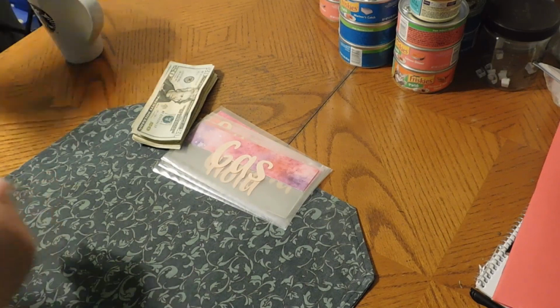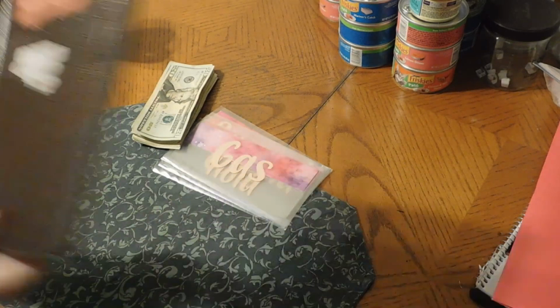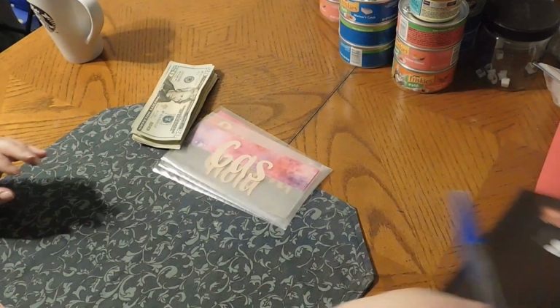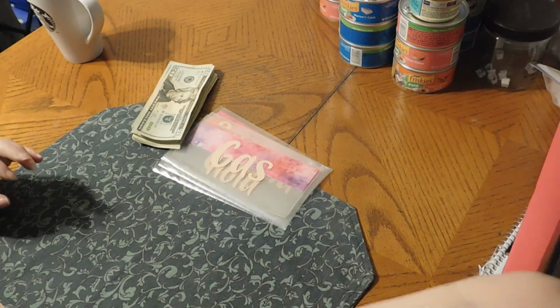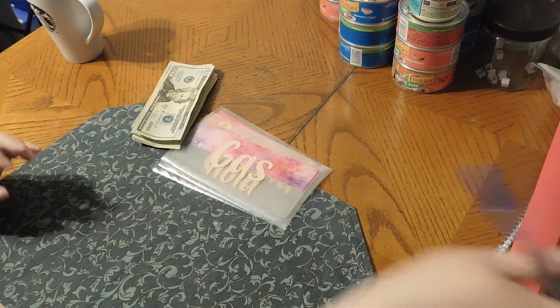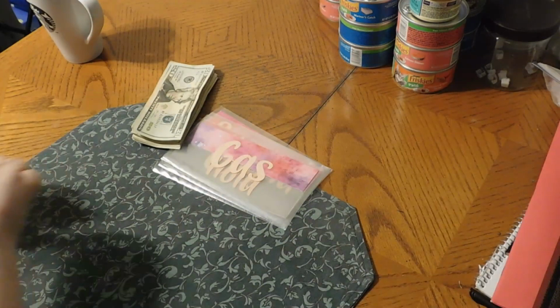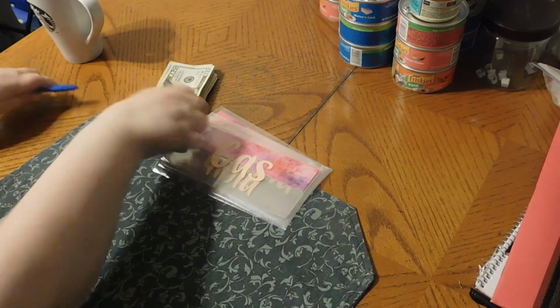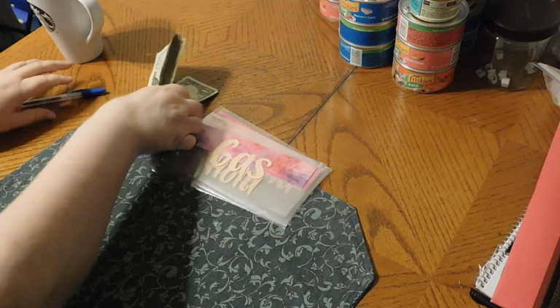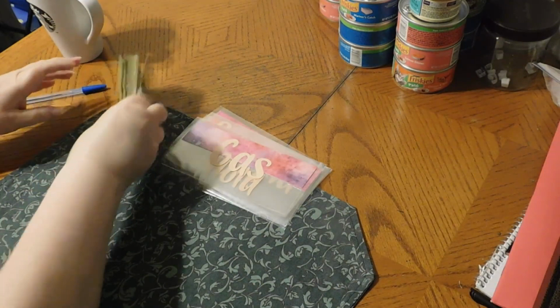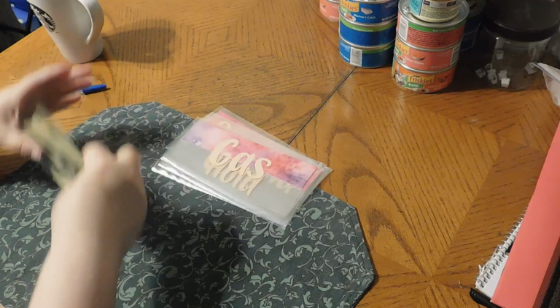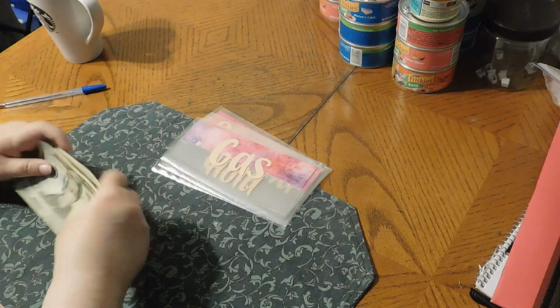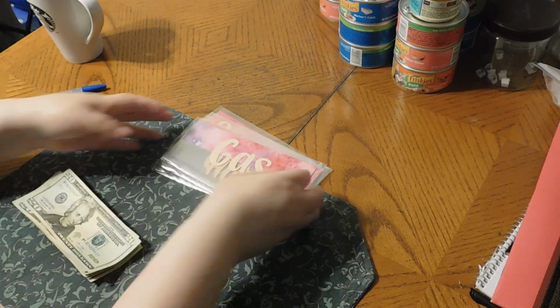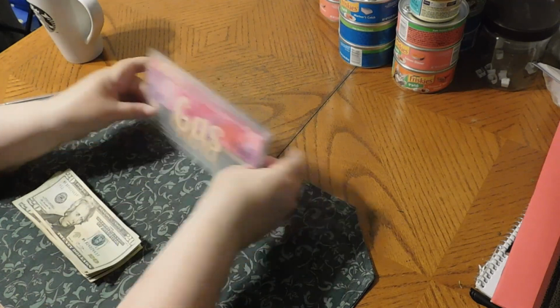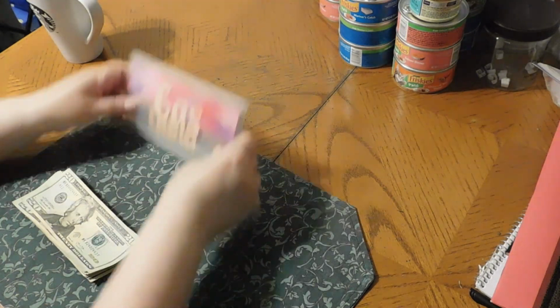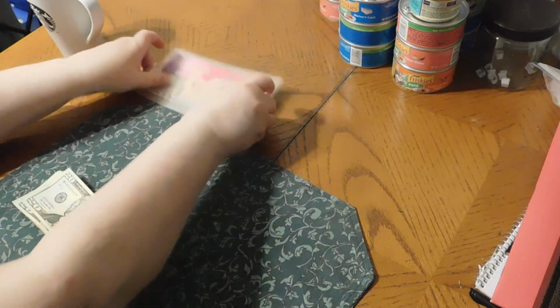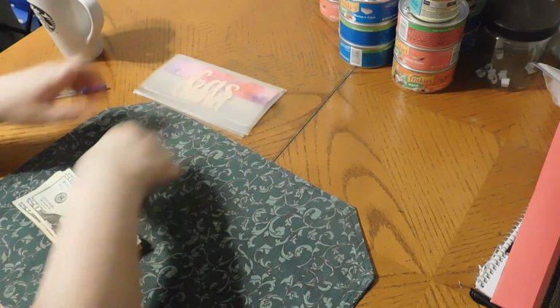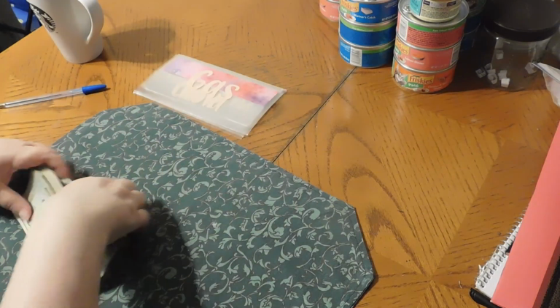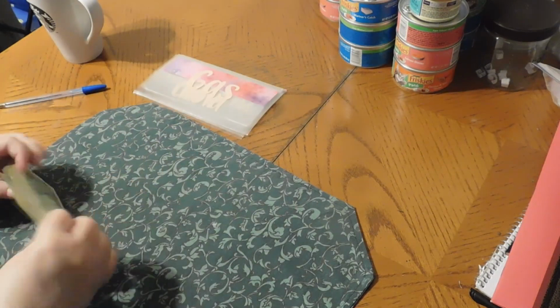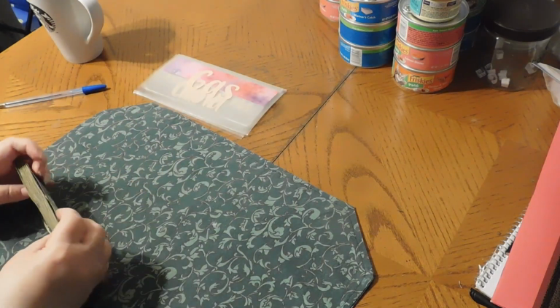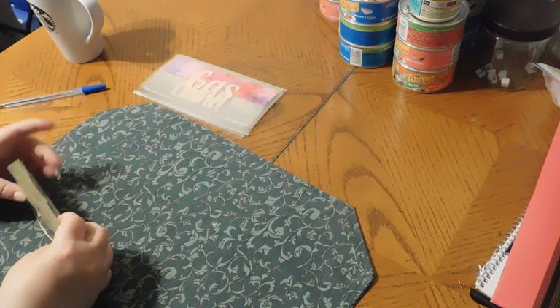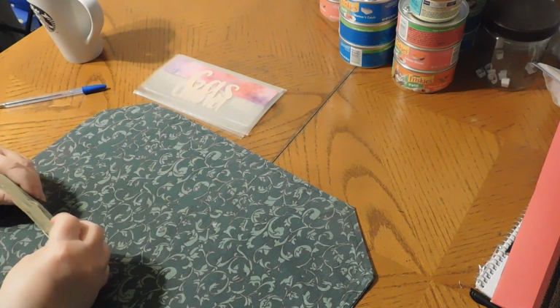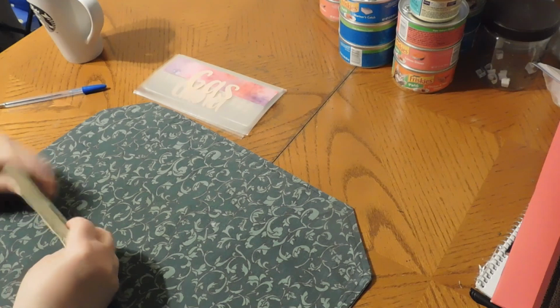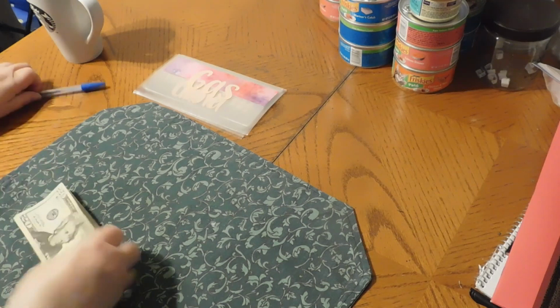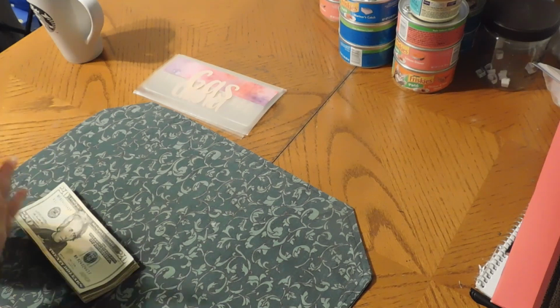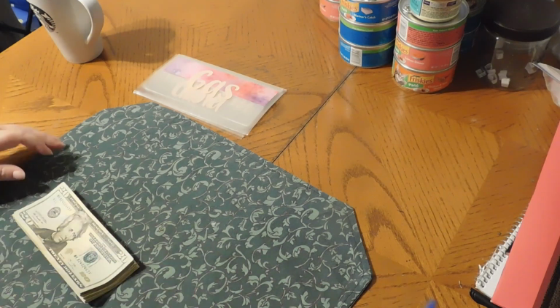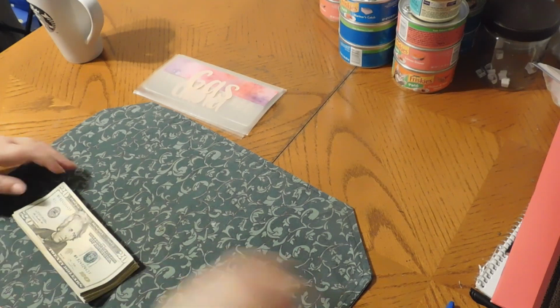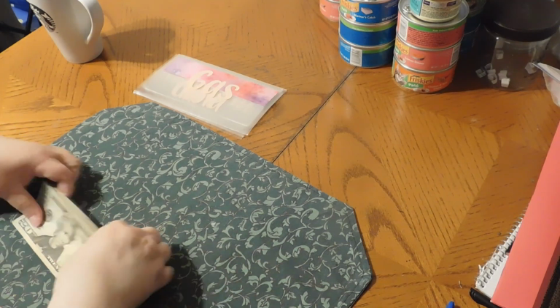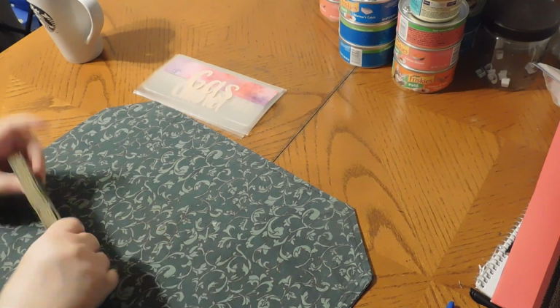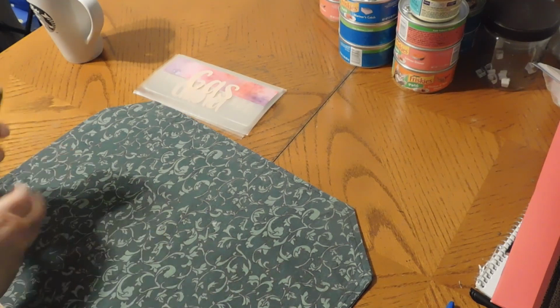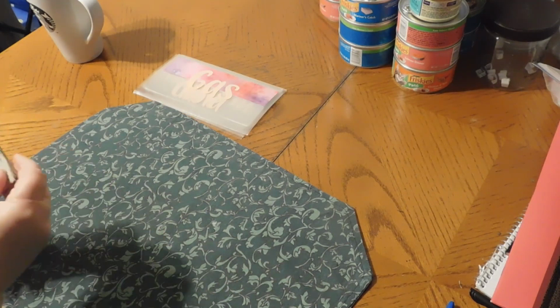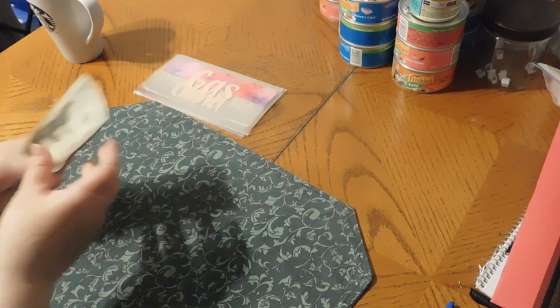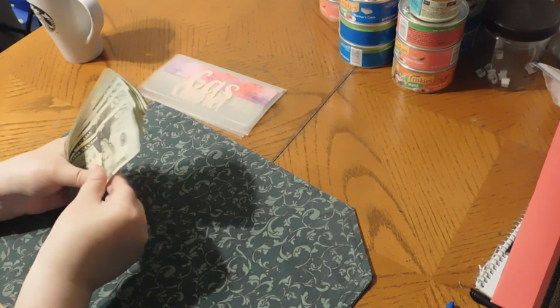Let me put this off to the side. We are going to count our money and stuff our cash envelopes. We will do our sinking funds in another video when I am doing the beginner series.